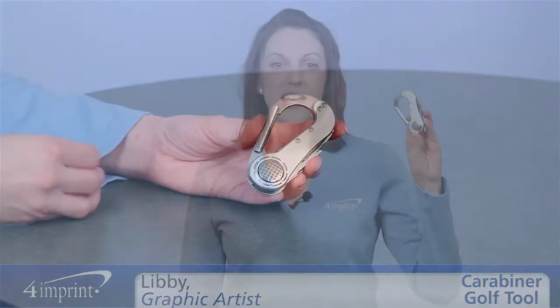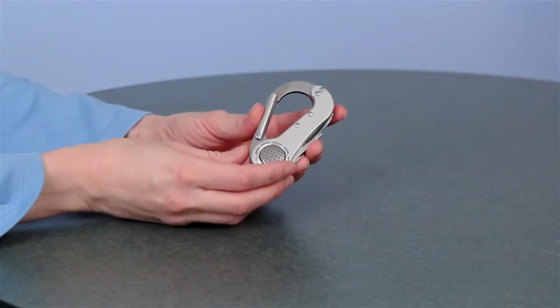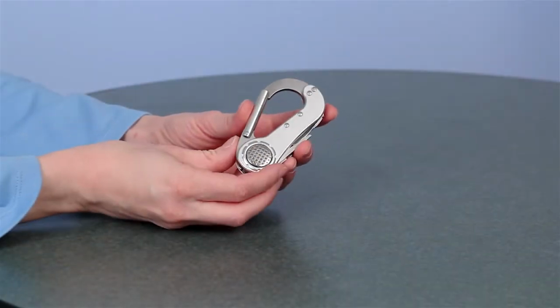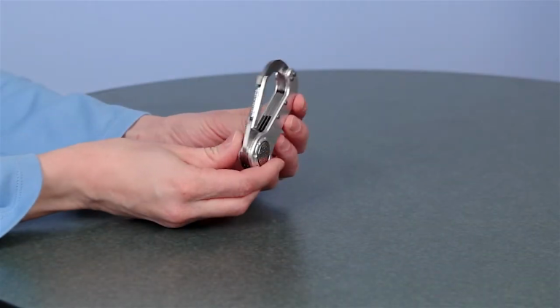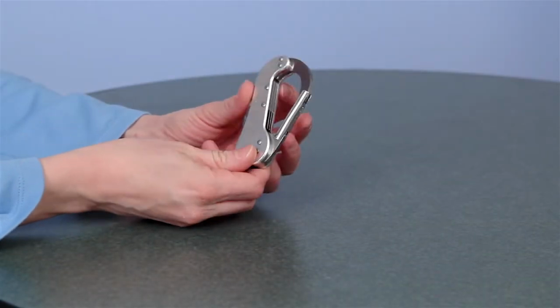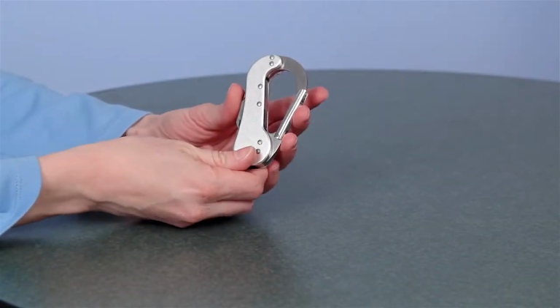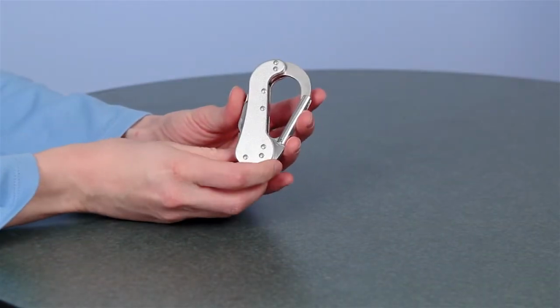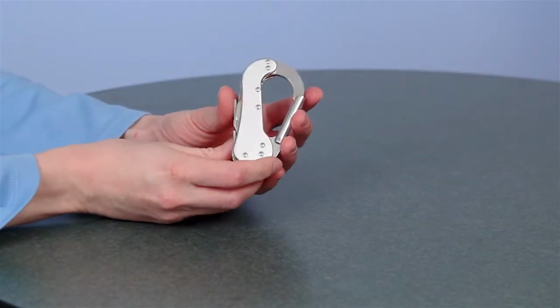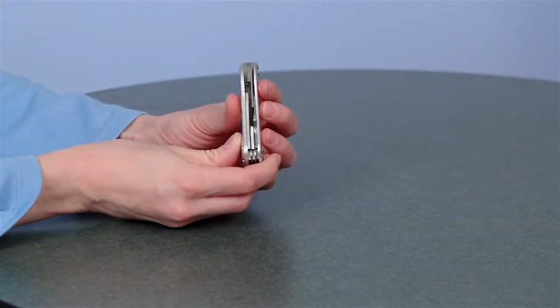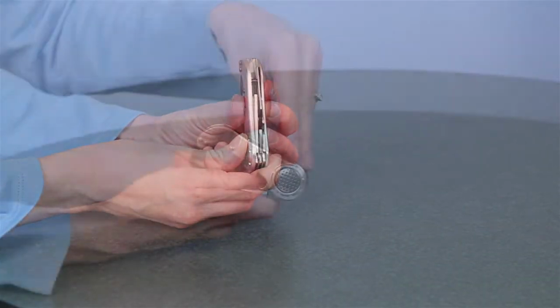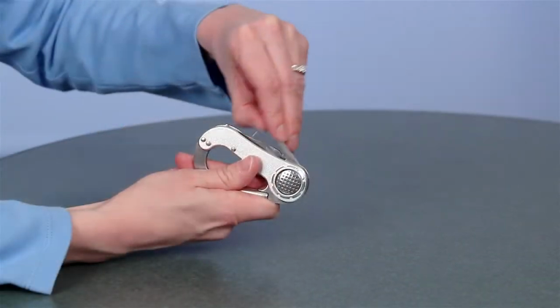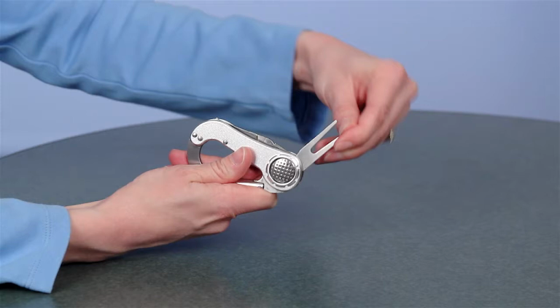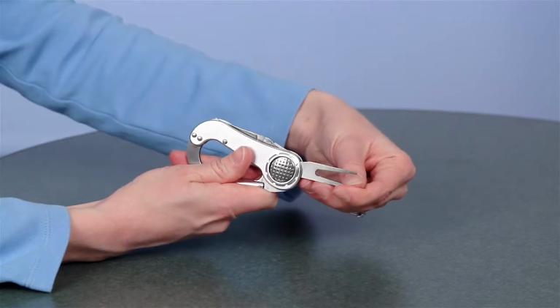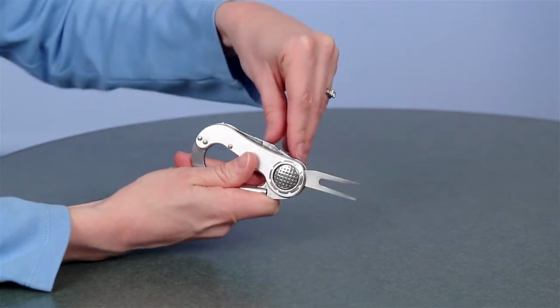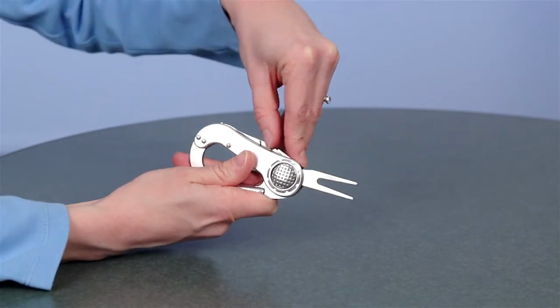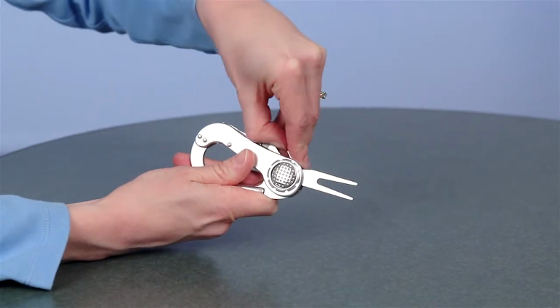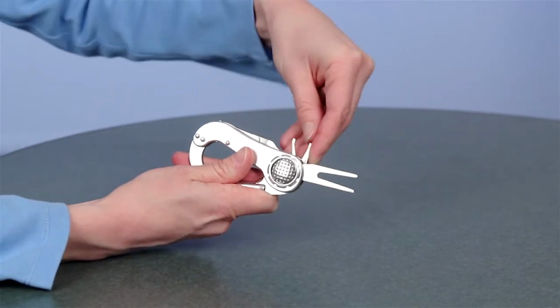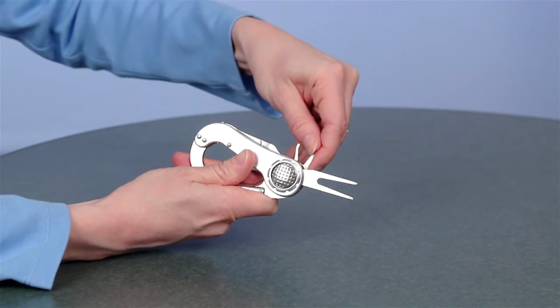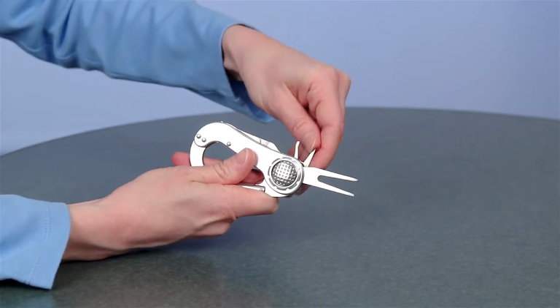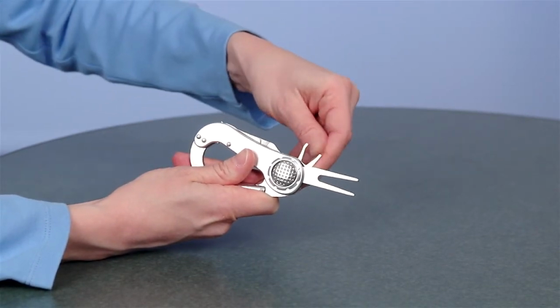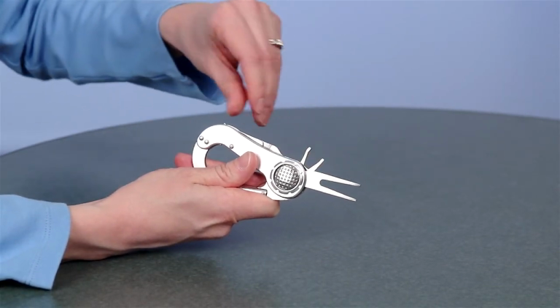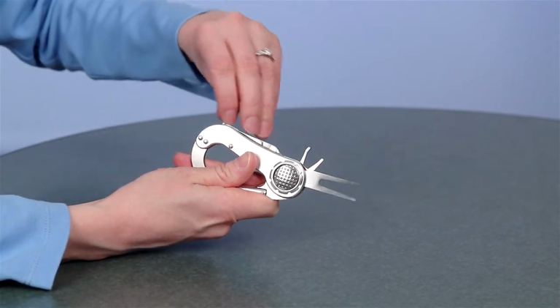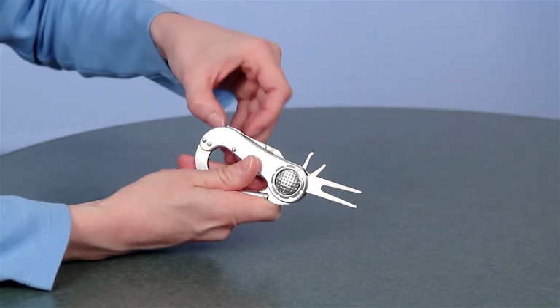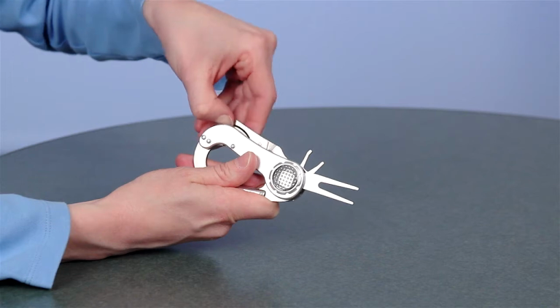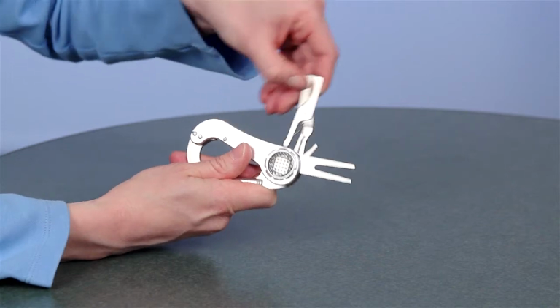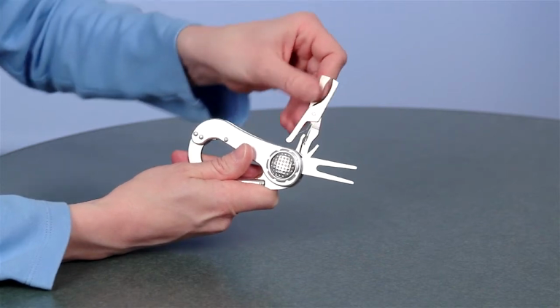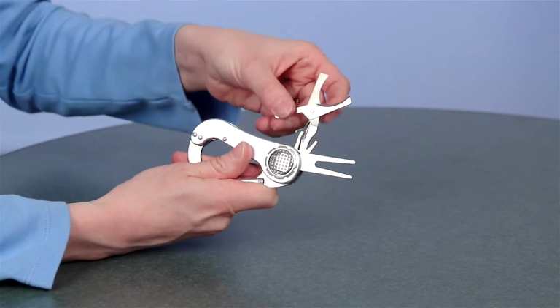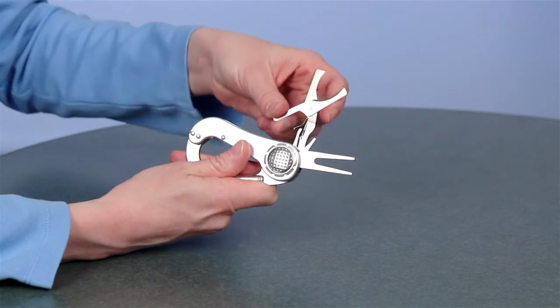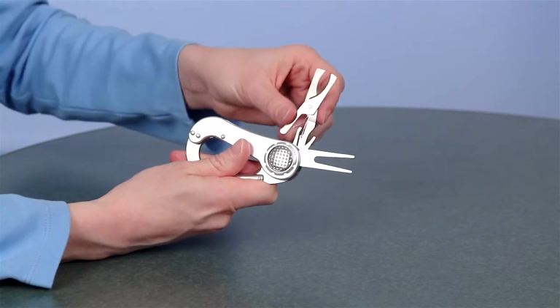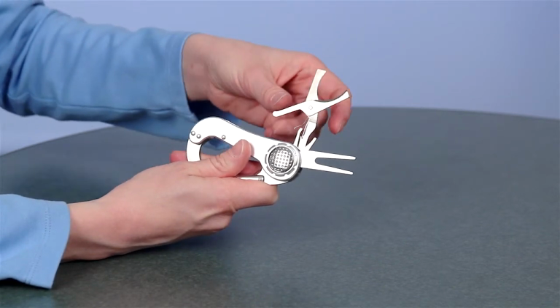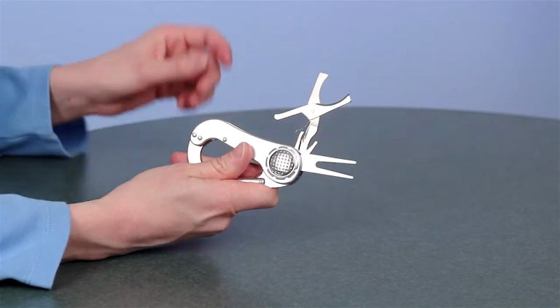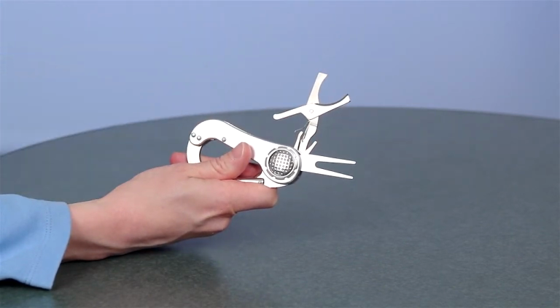This zinc alloy golf tool is a thoughtful gift for an avid golfer. It features a golf divot tool, a cleat adjustment tool, and a cigar cutter. All the tools quickly and simply unfold from the body of the golf tool.